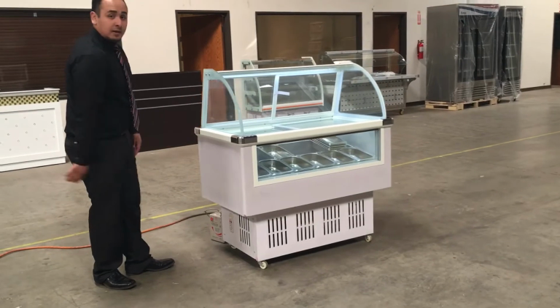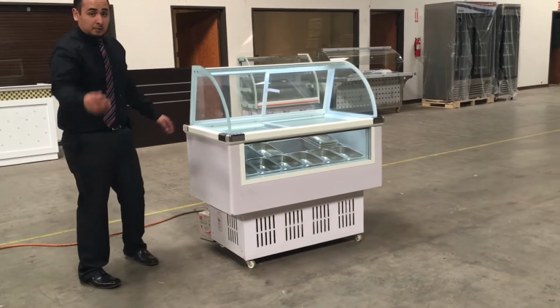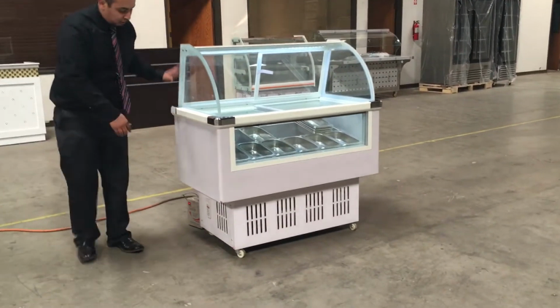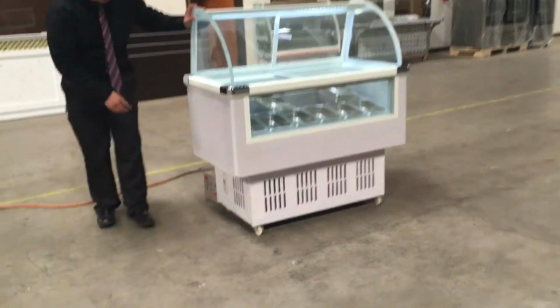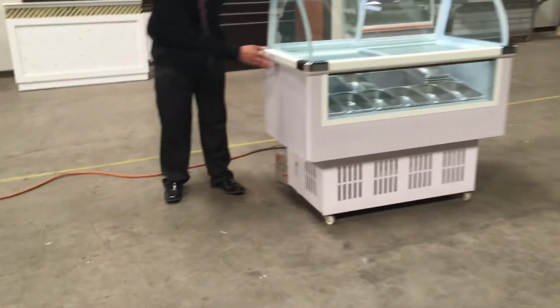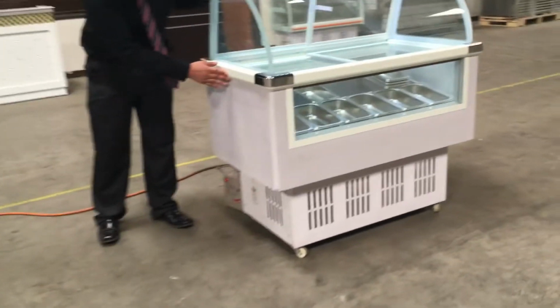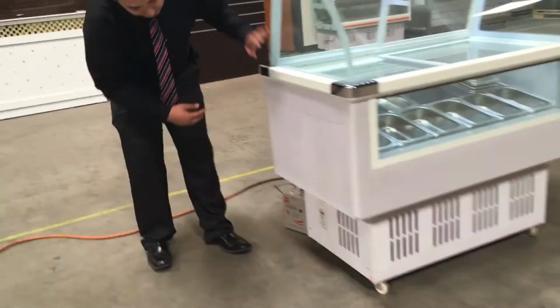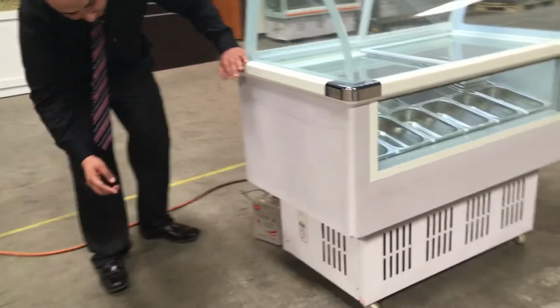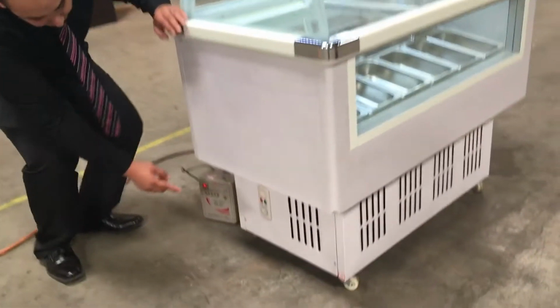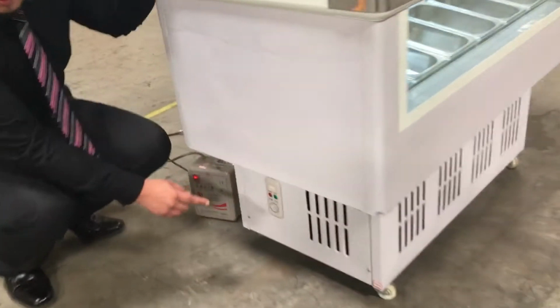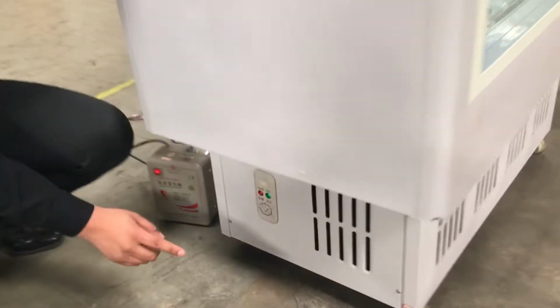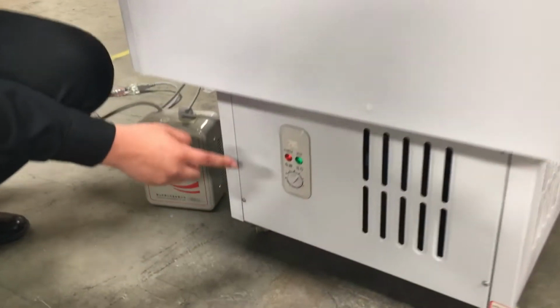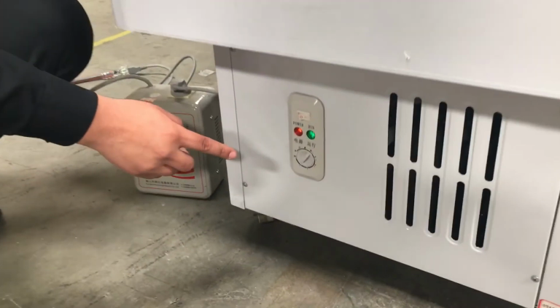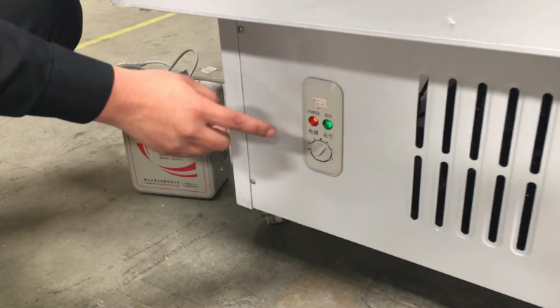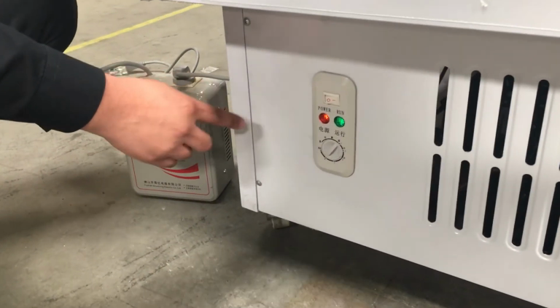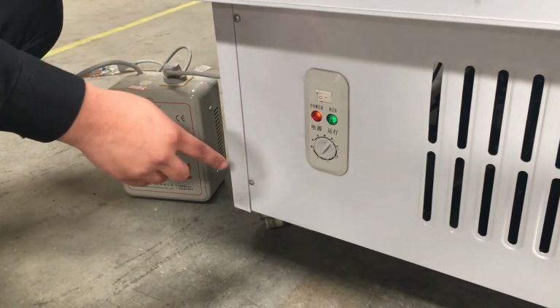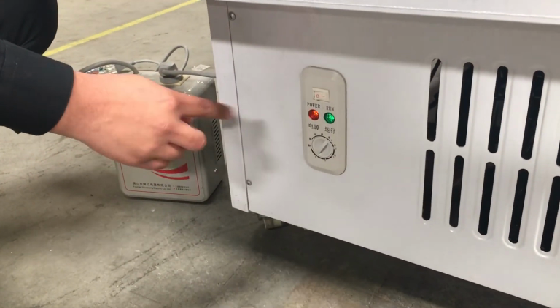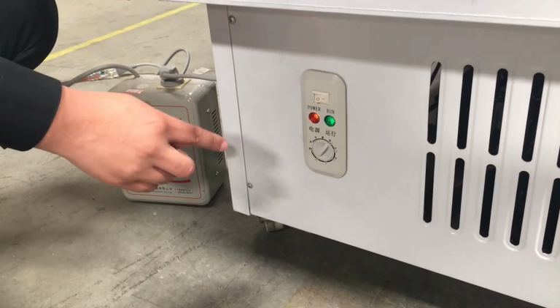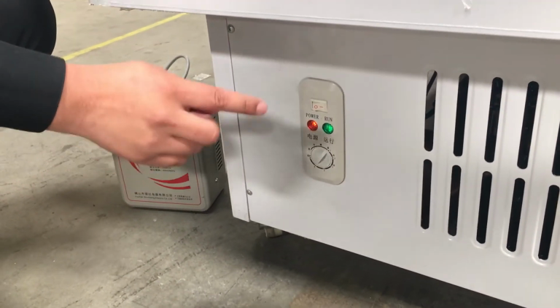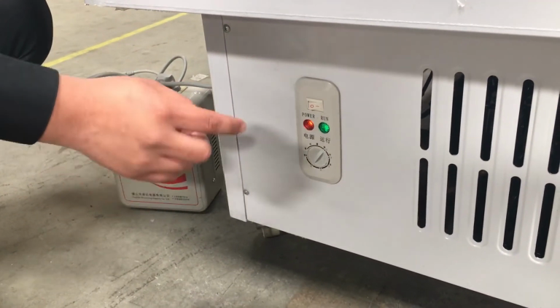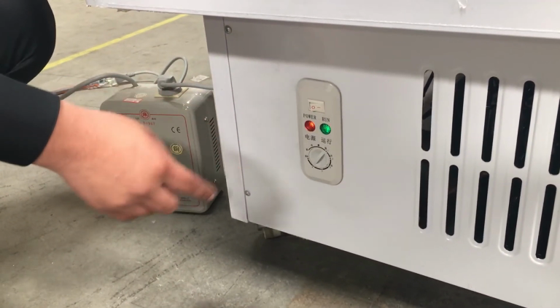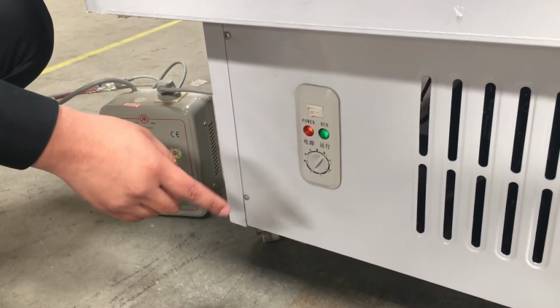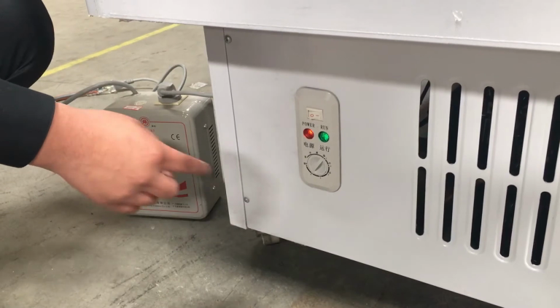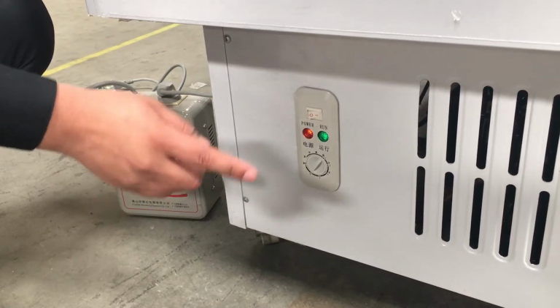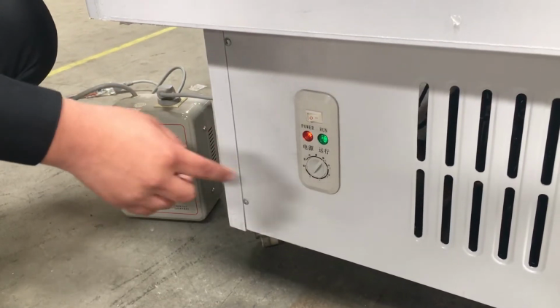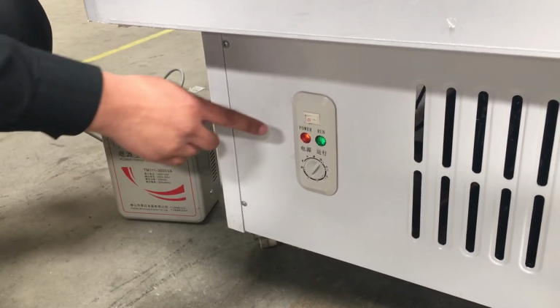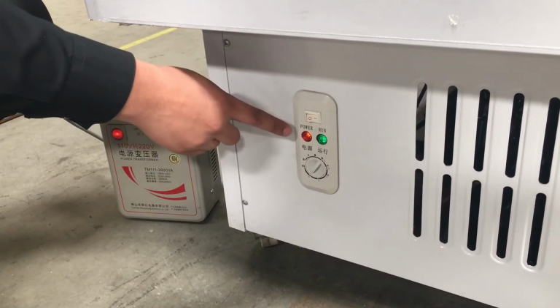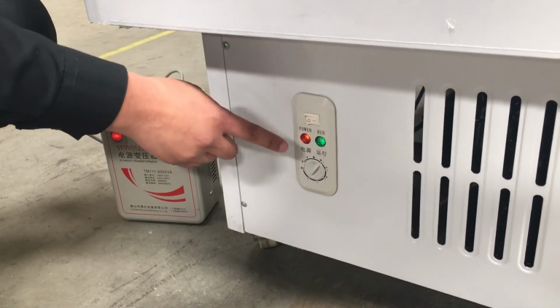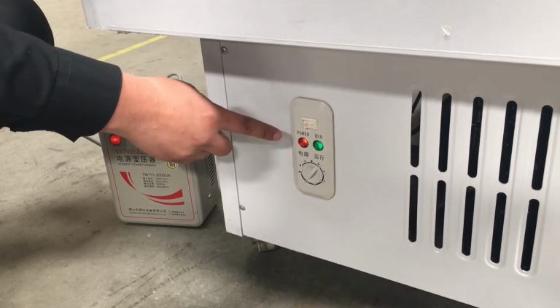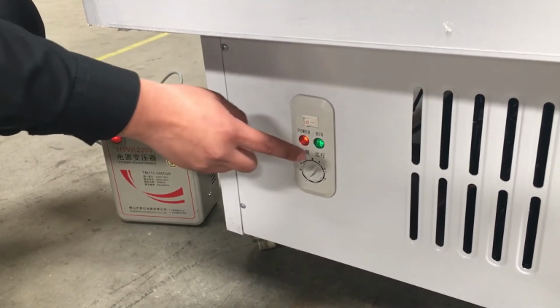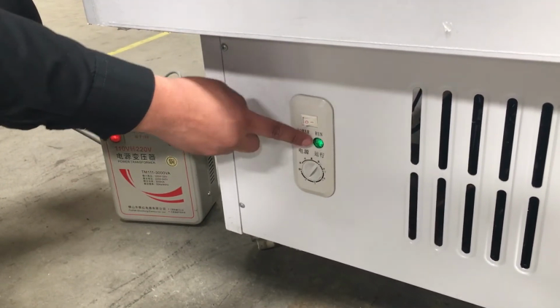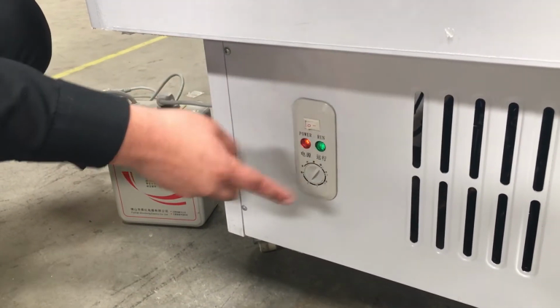If you come closer here to see the unit, it has a panel down here where you can adjust the temperature between 1 and 5. 1 is not cold, 5 is really freezing. This power on light means it's on, and the green one means it's running.